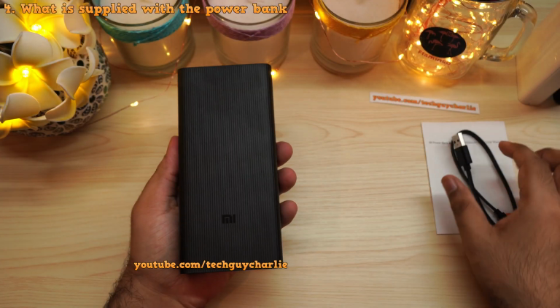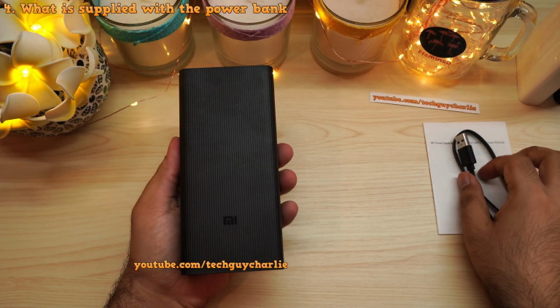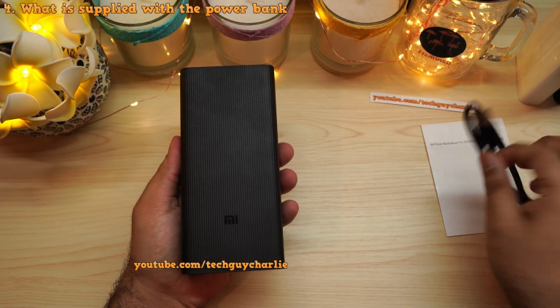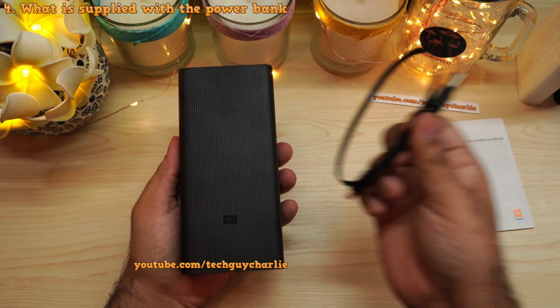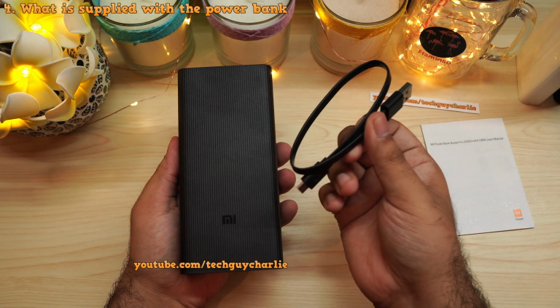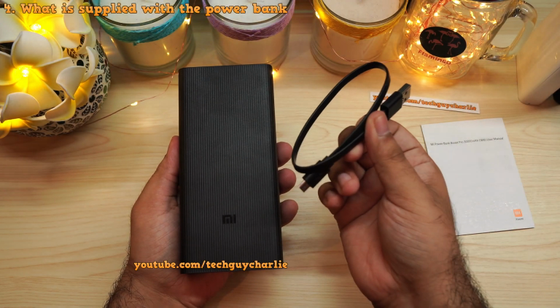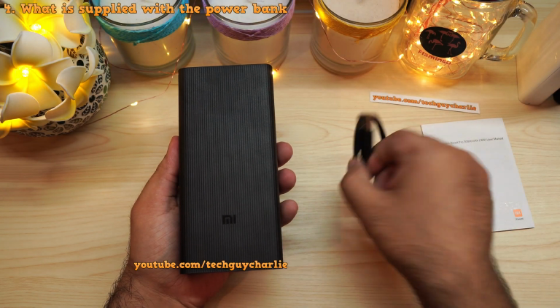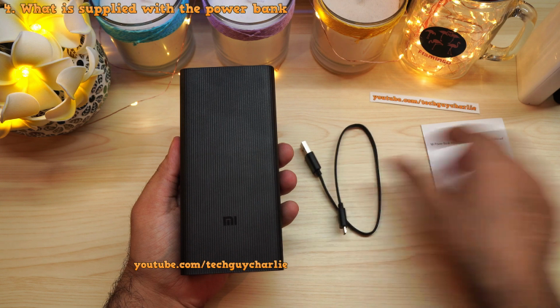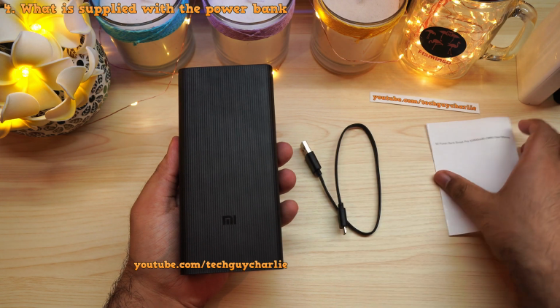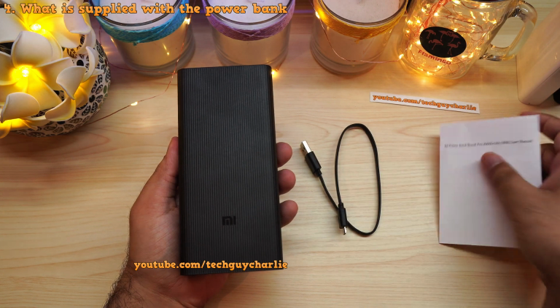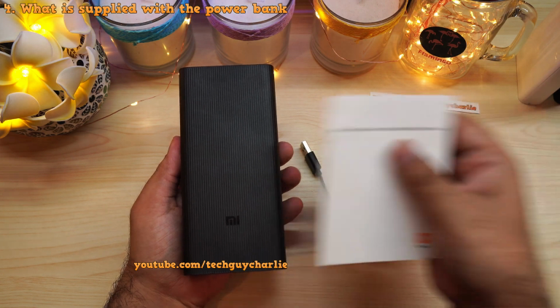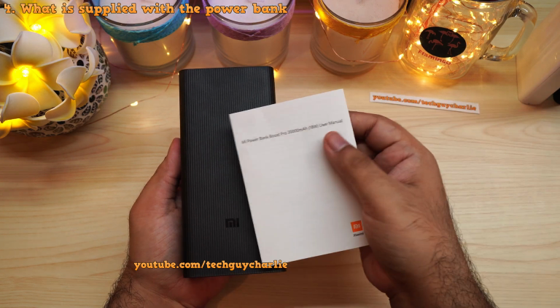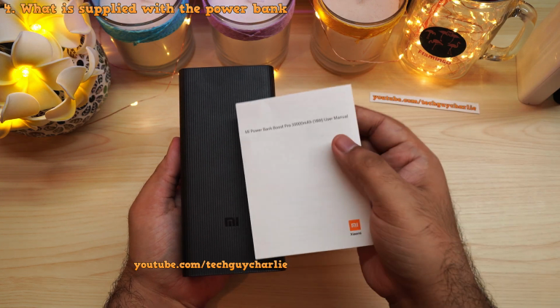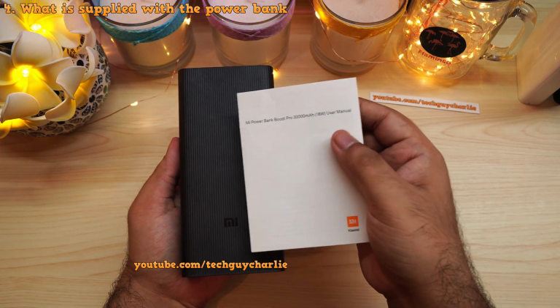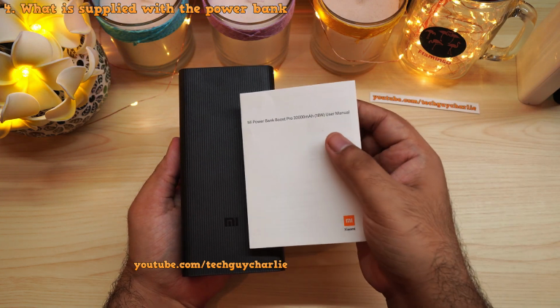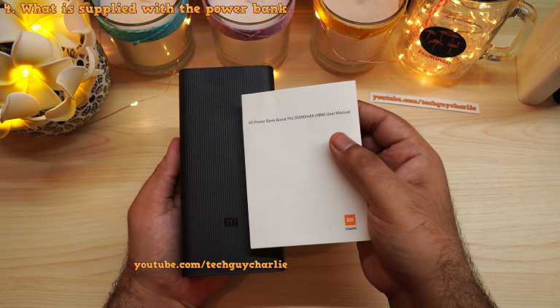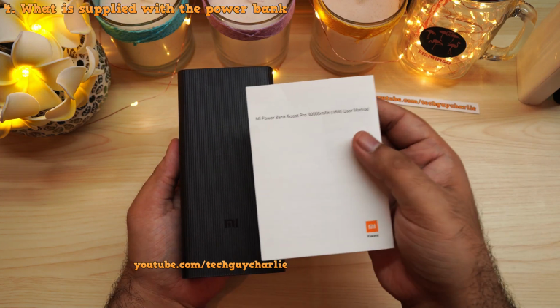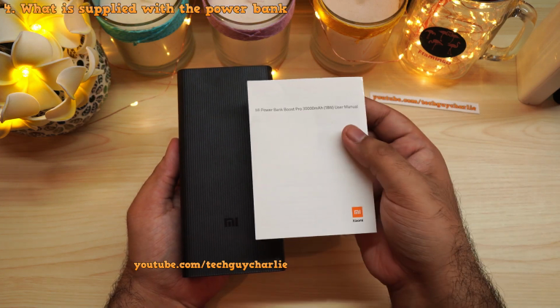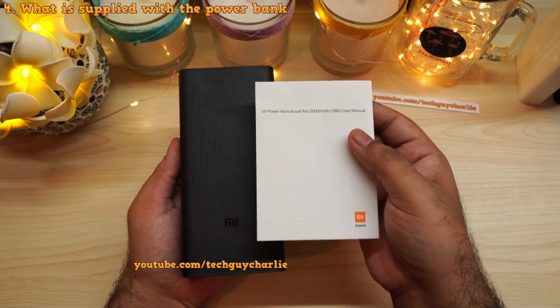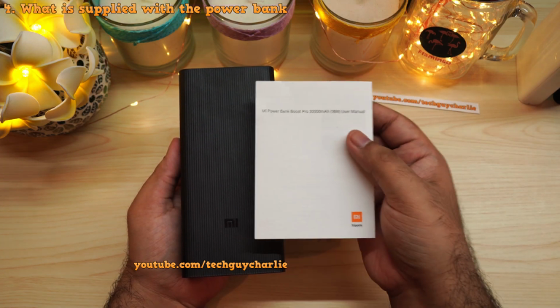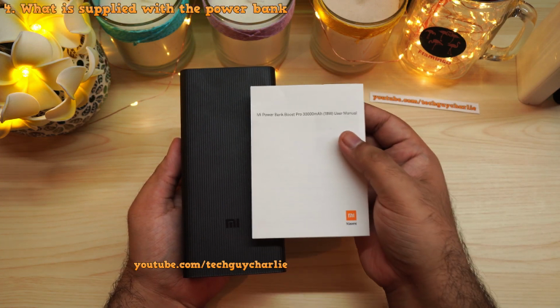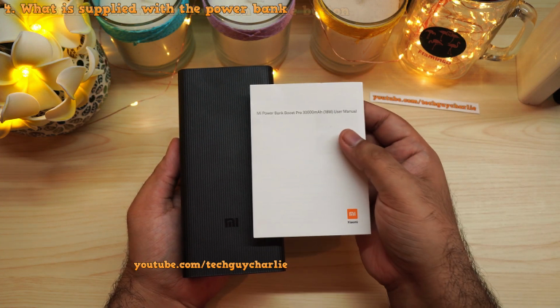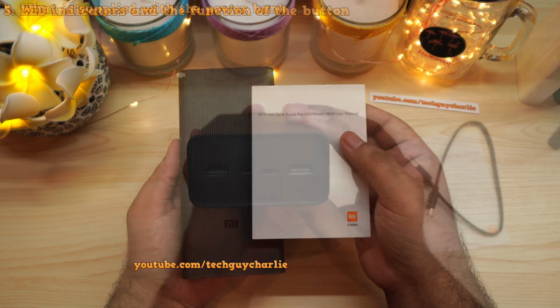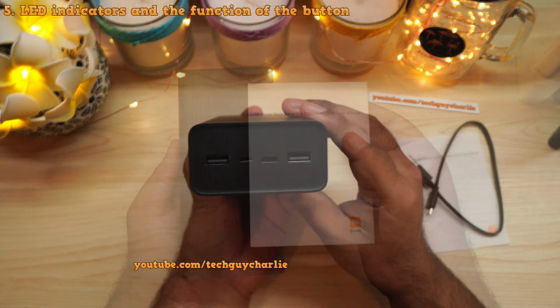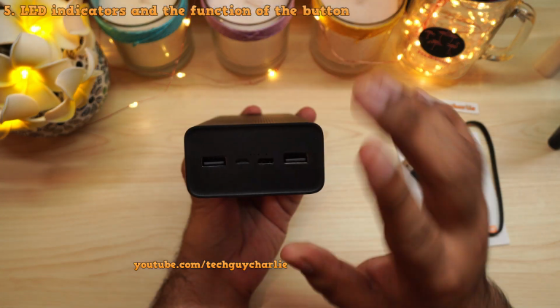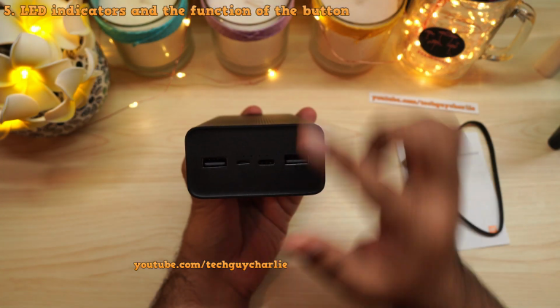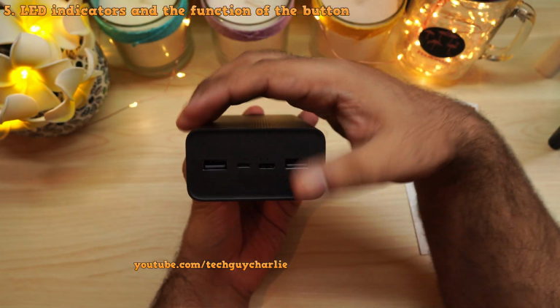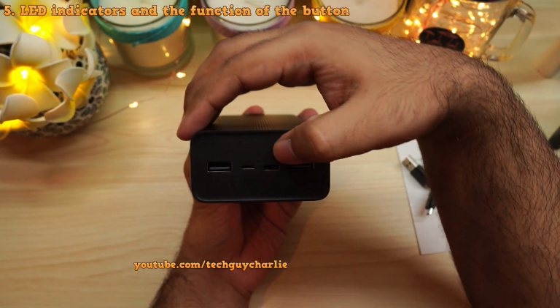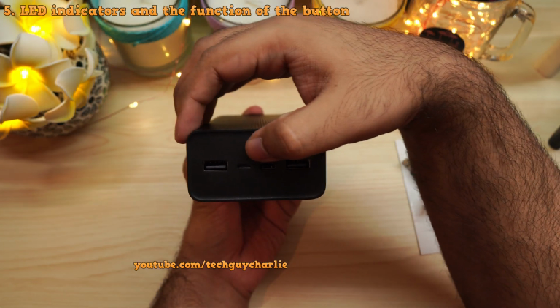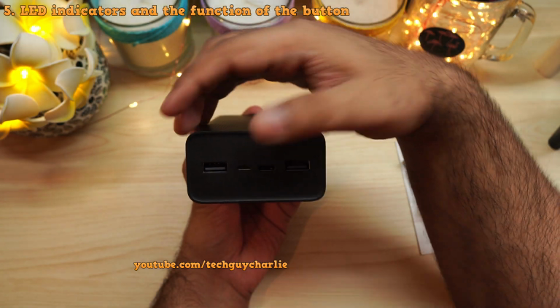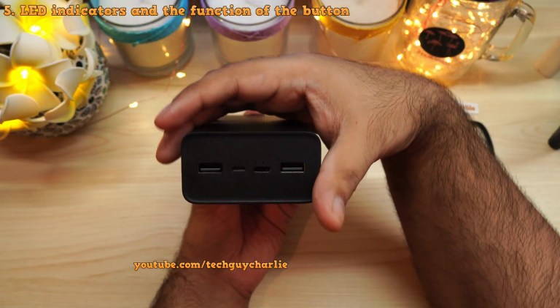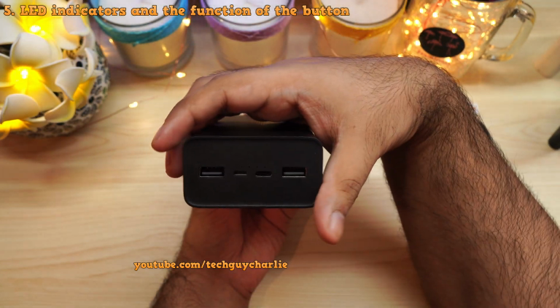Inside the packaging you get a micro USB cable and a user manual. I'll show you the user manual at the end of the video, so do stick around.